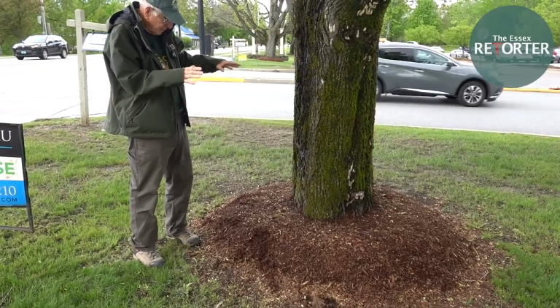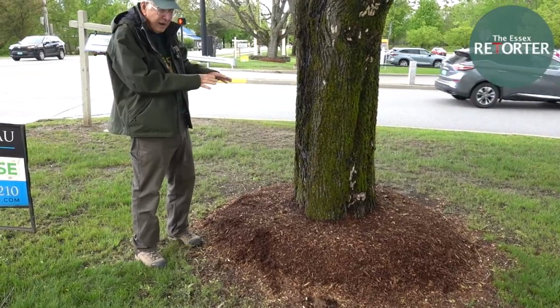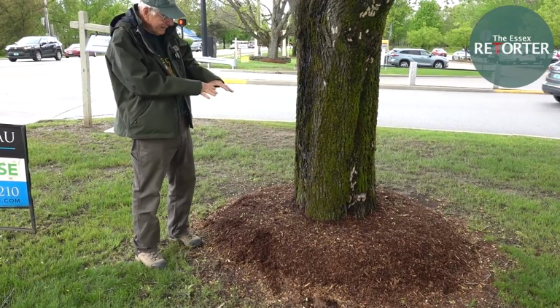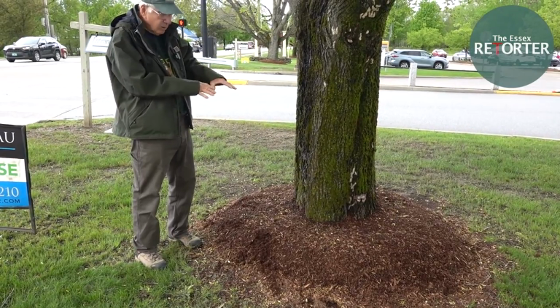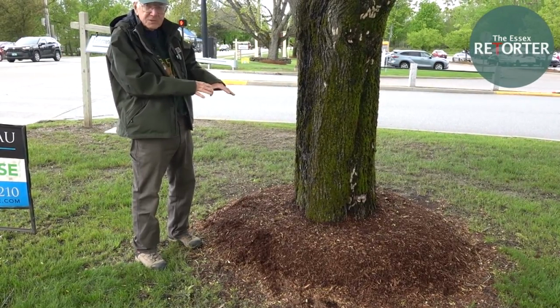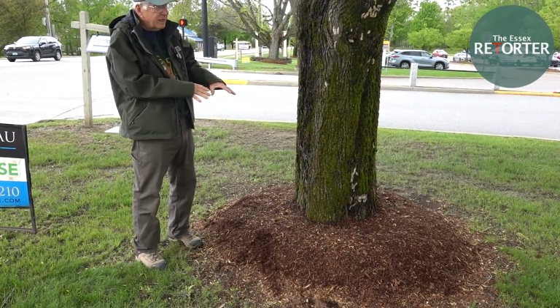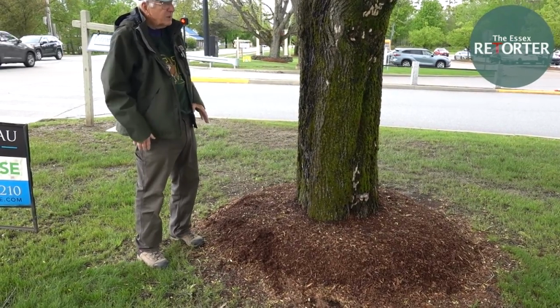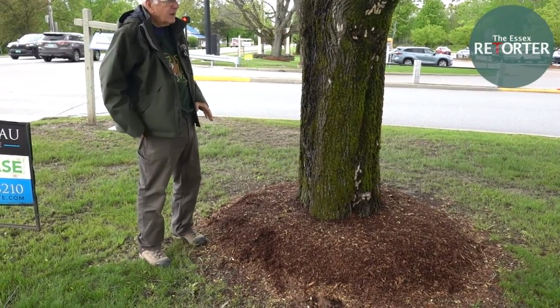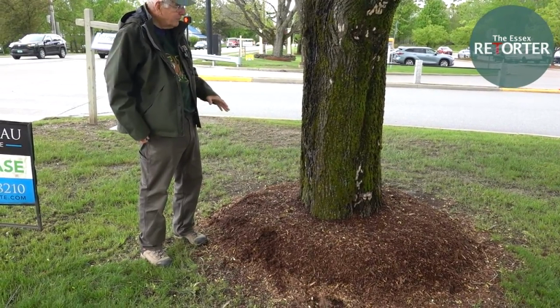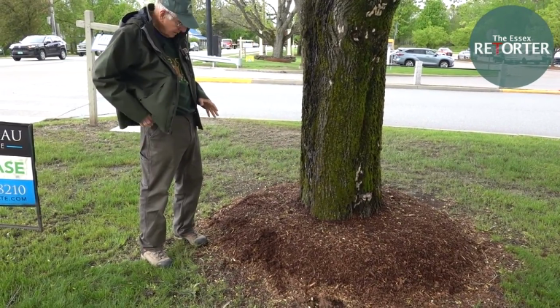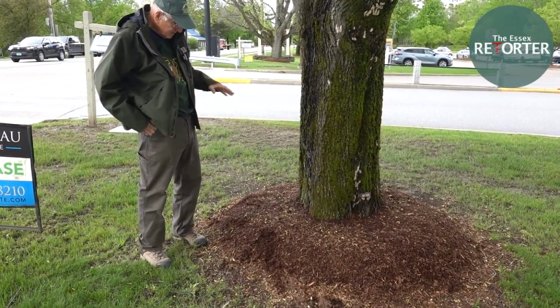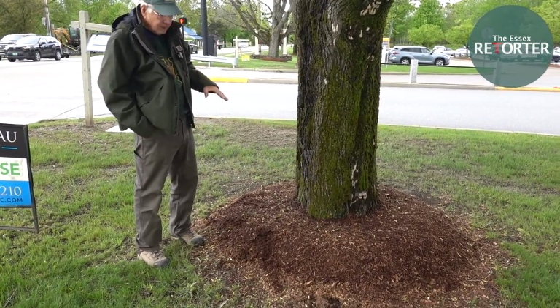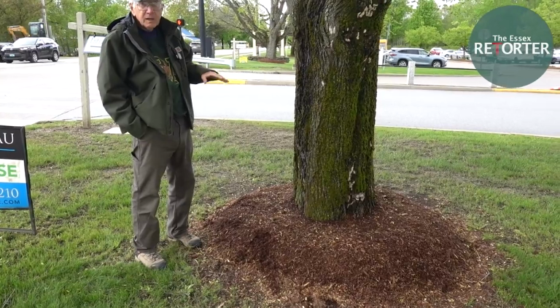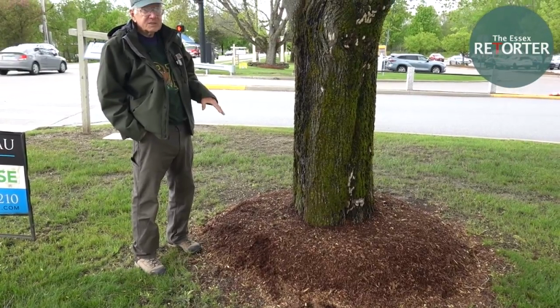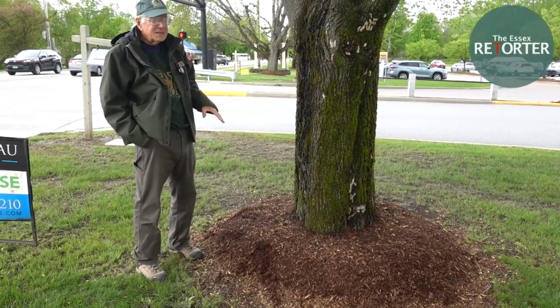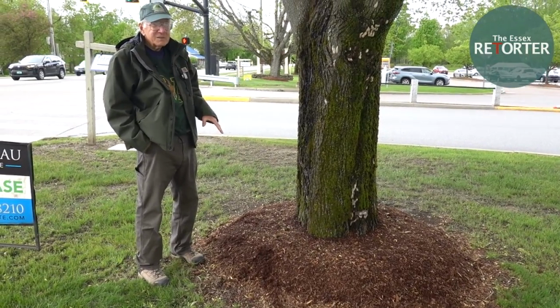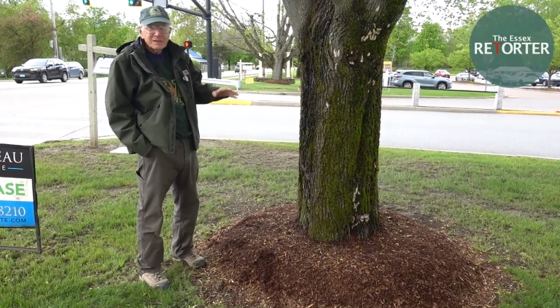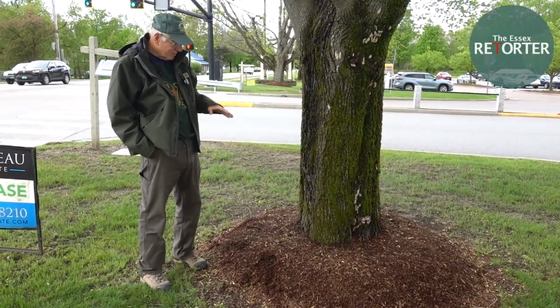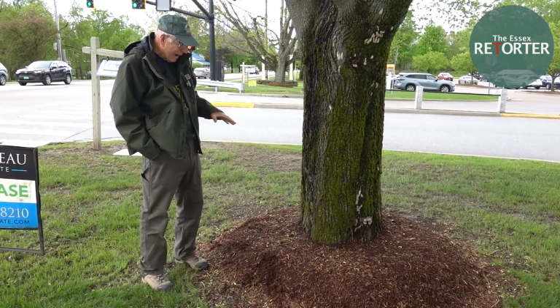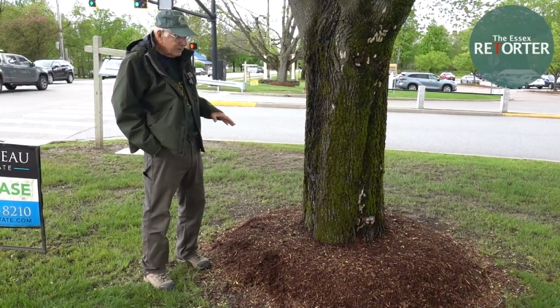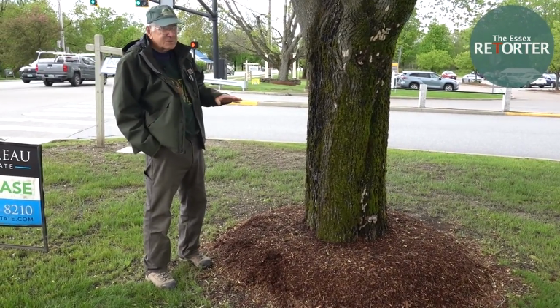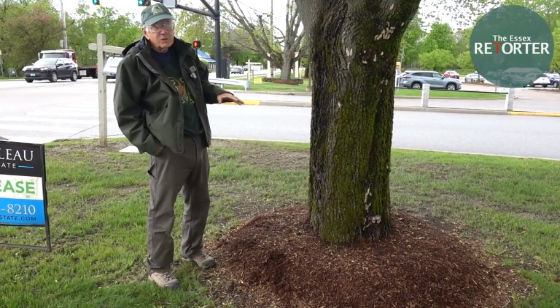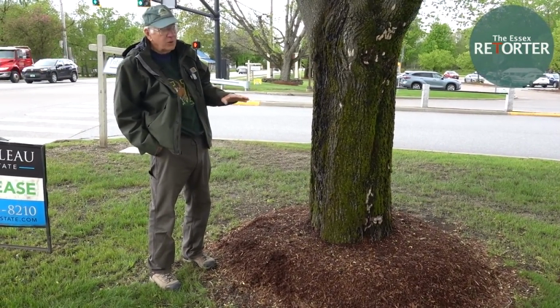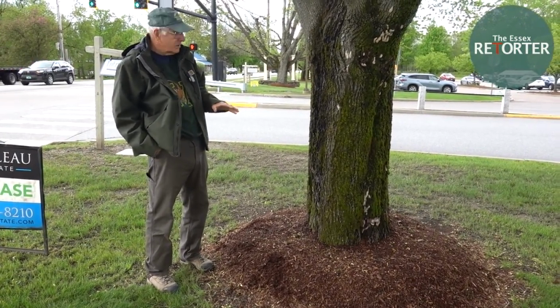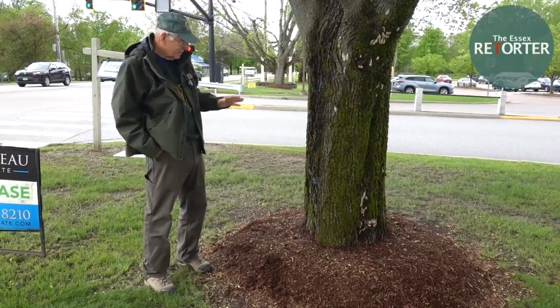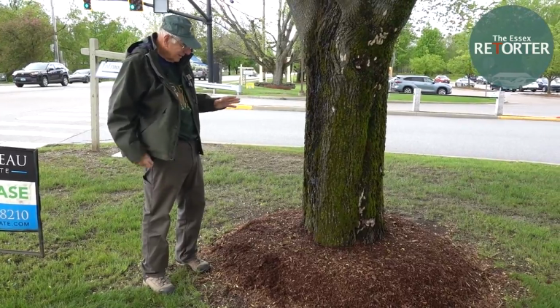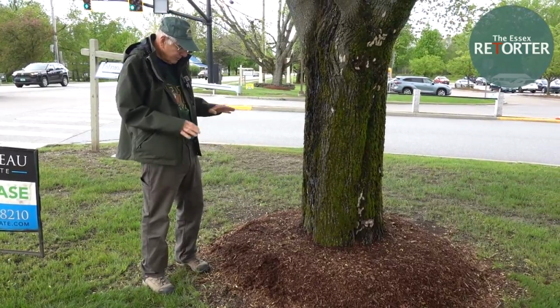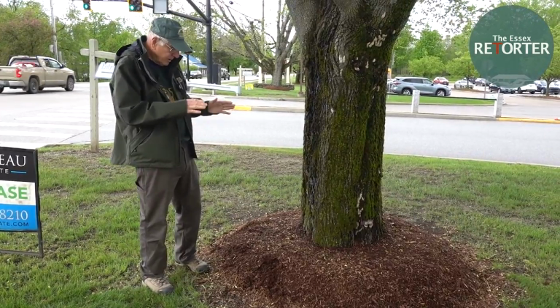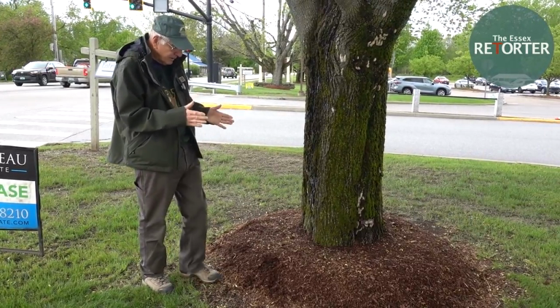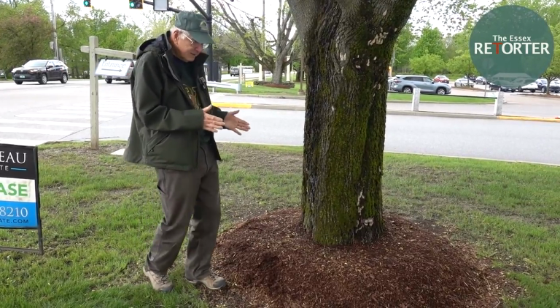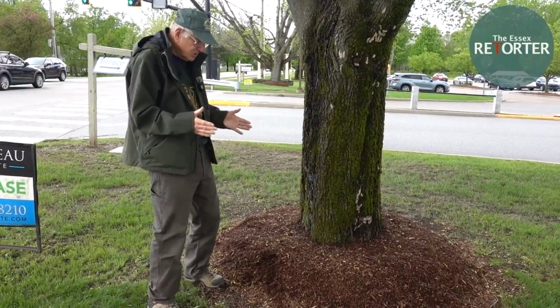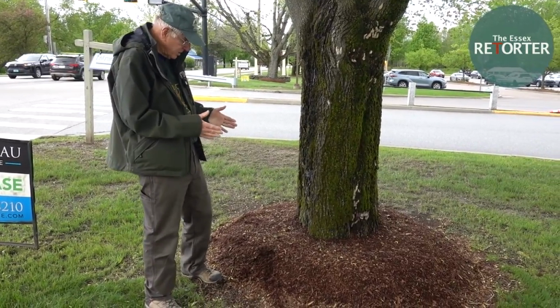Piling it on this way sets it up for disease and a certain rot, so it's not good for the long-term health of the tree.